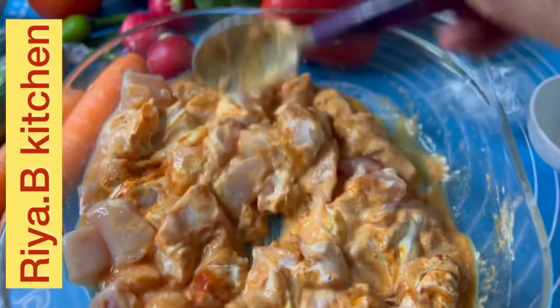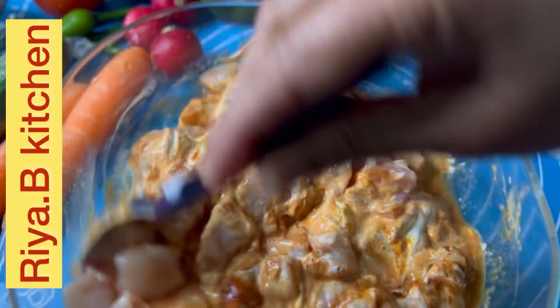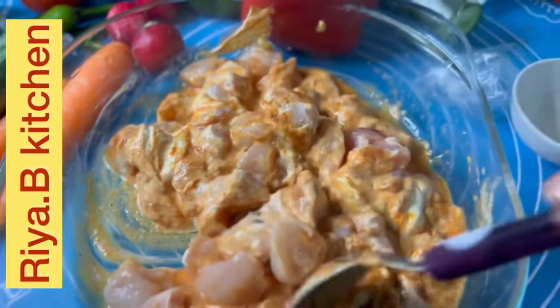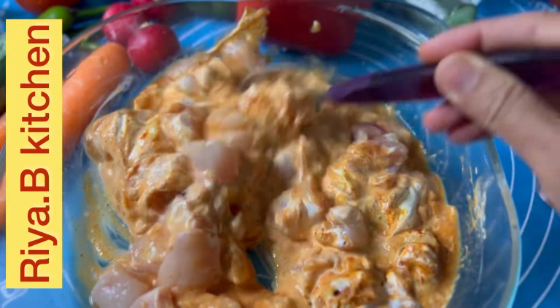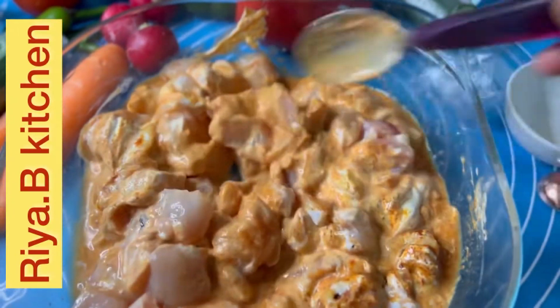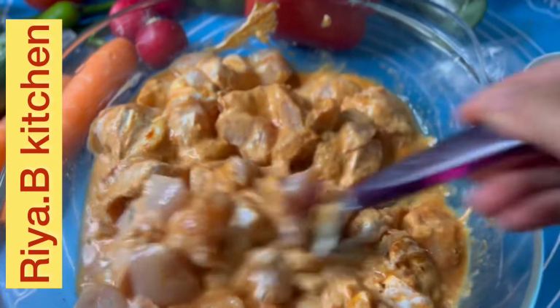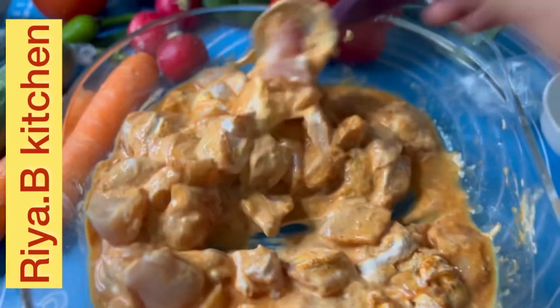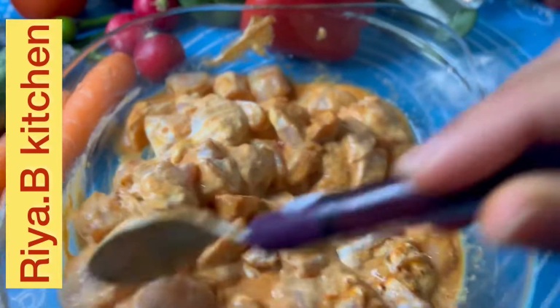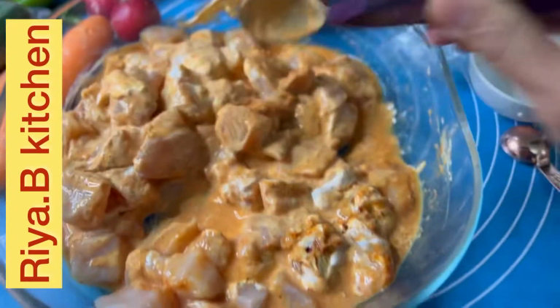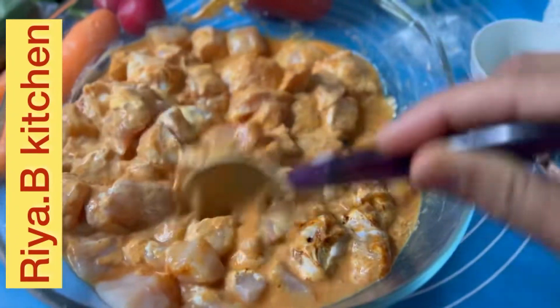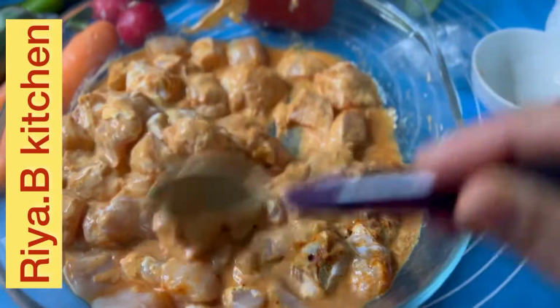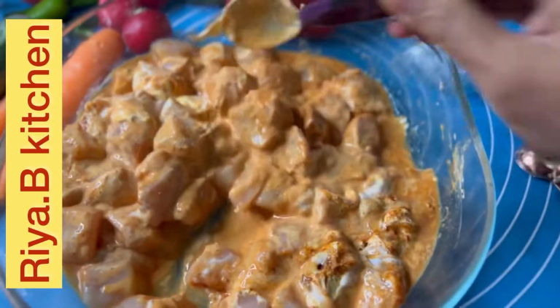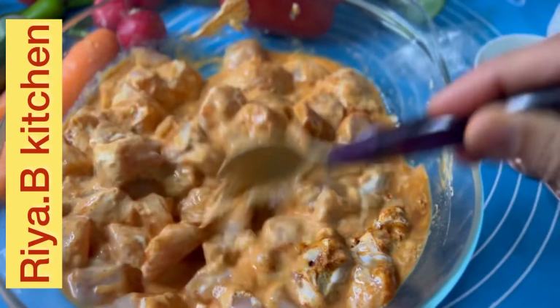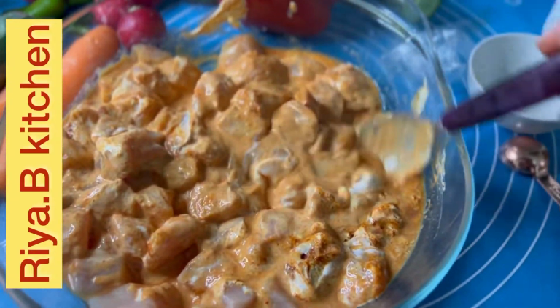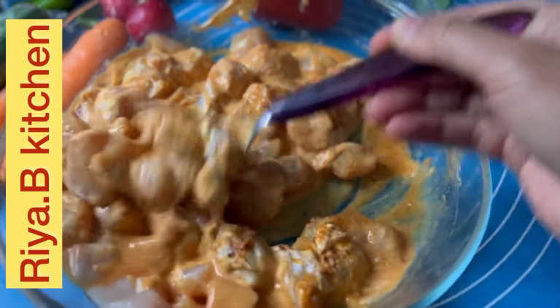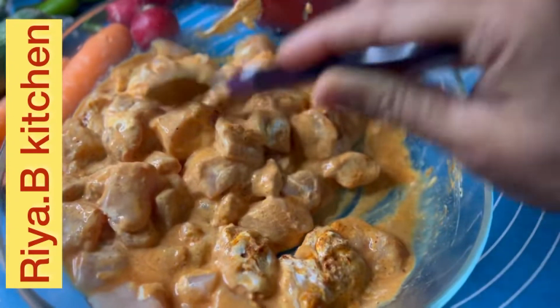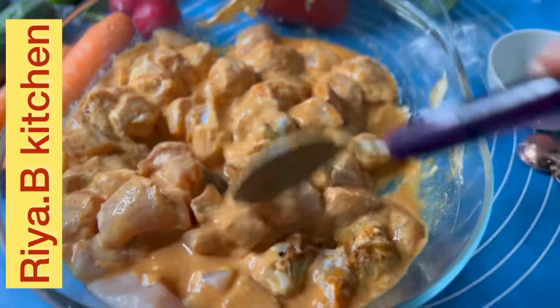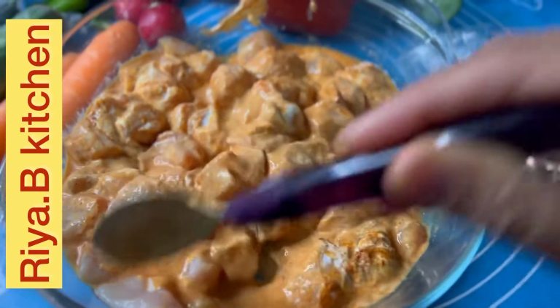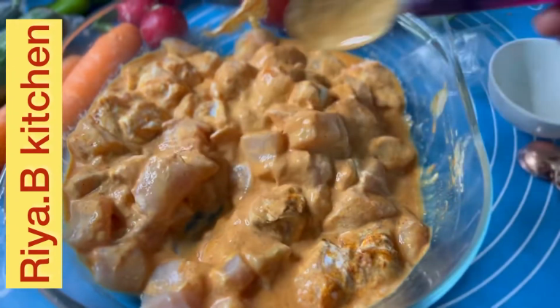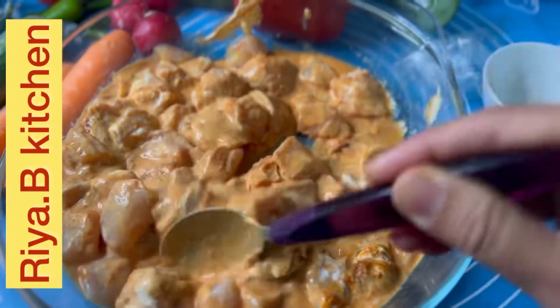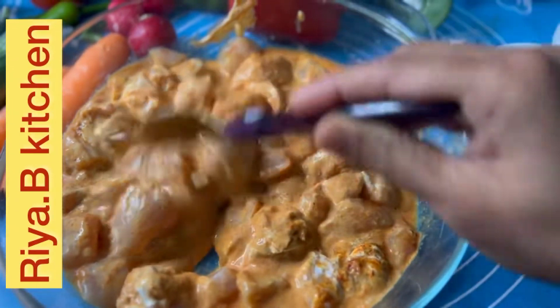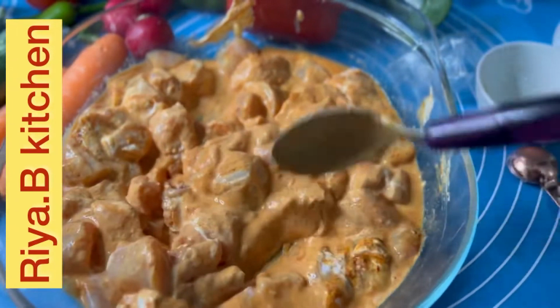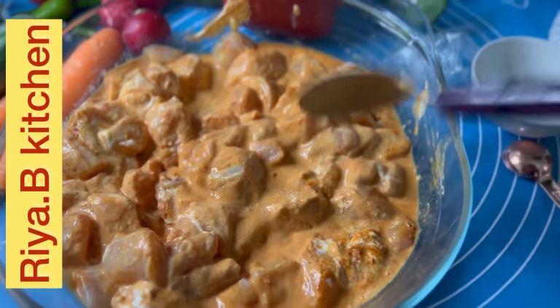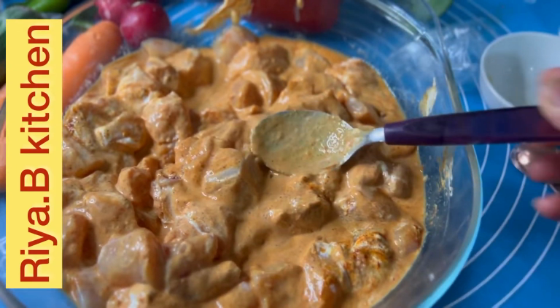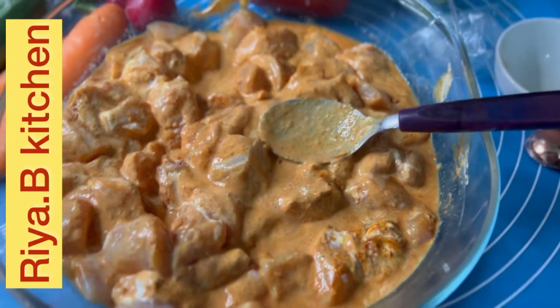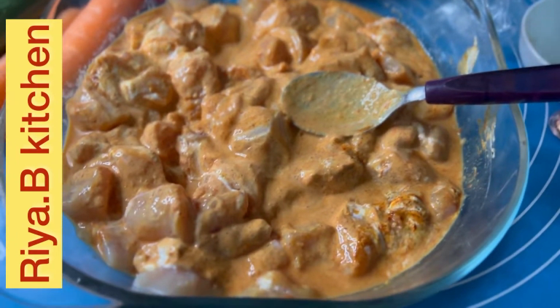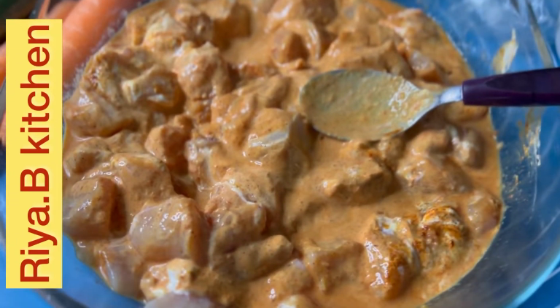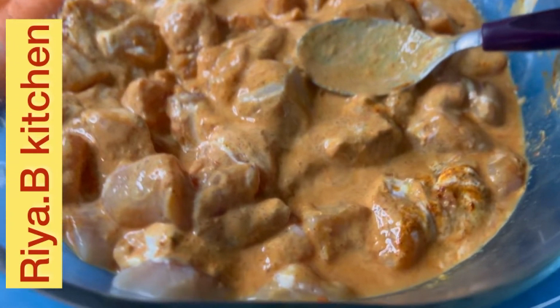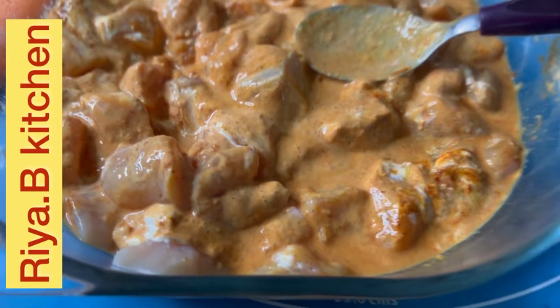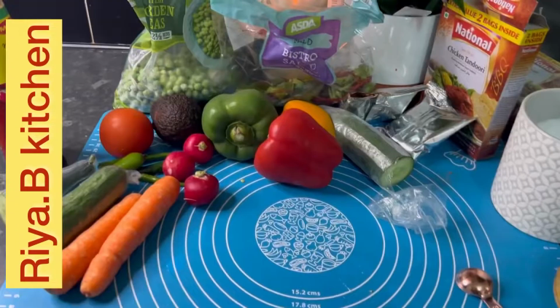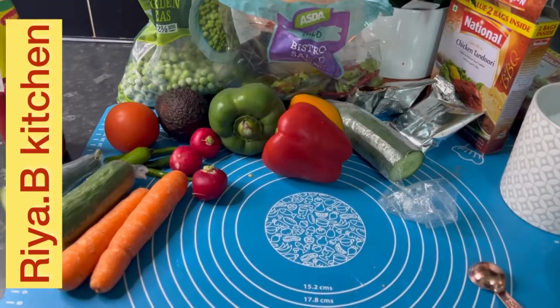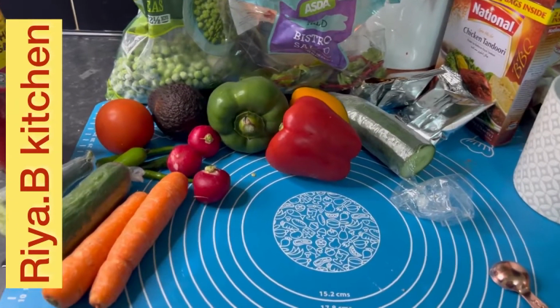We will ready our vegetable rice. I have 2 cups of rice. I will soak them for half an hour, then we will use the rest of the things.